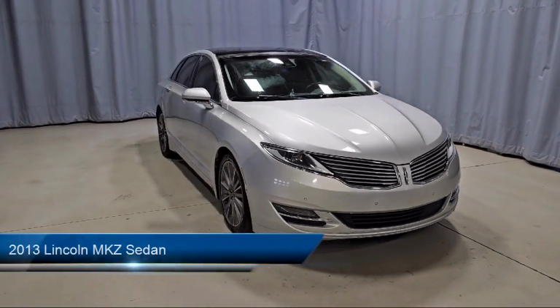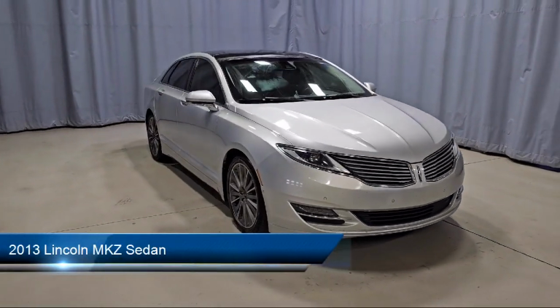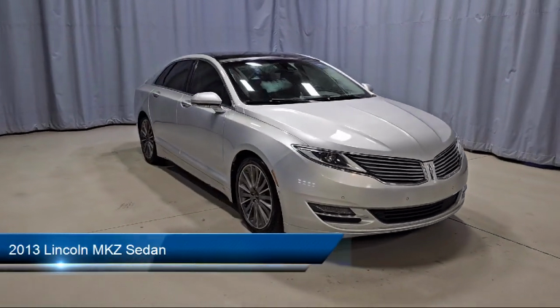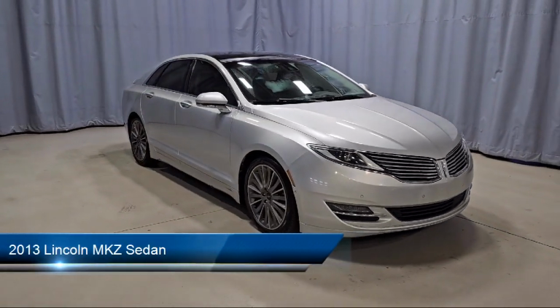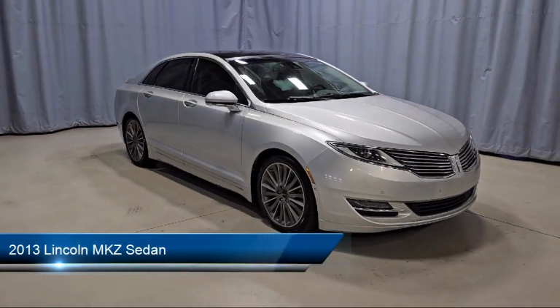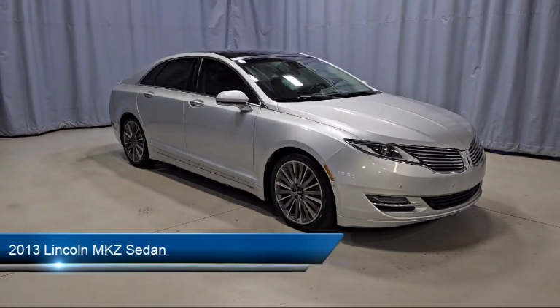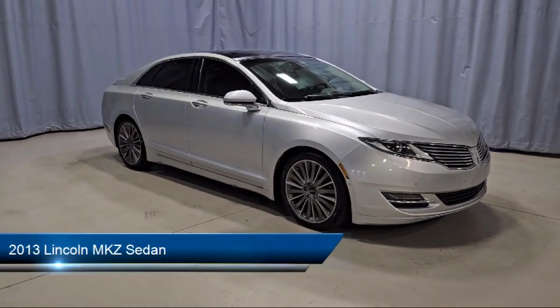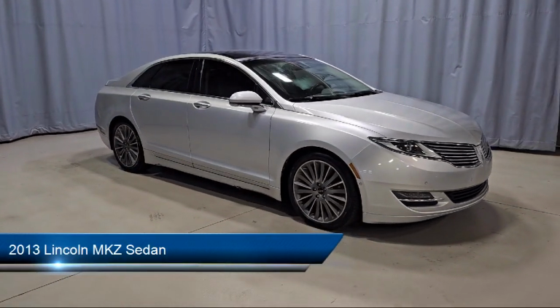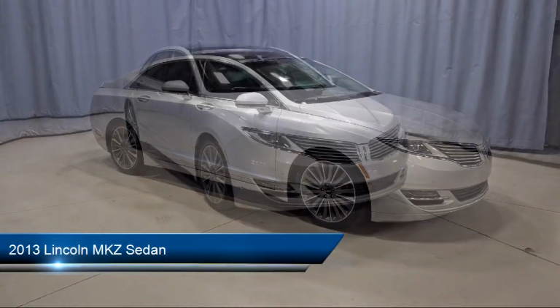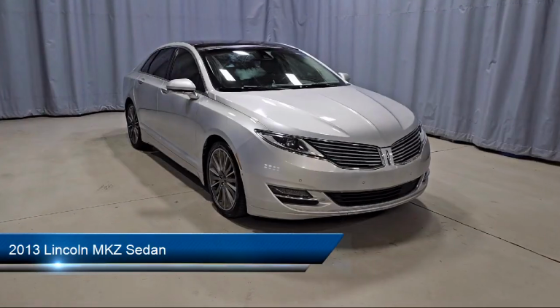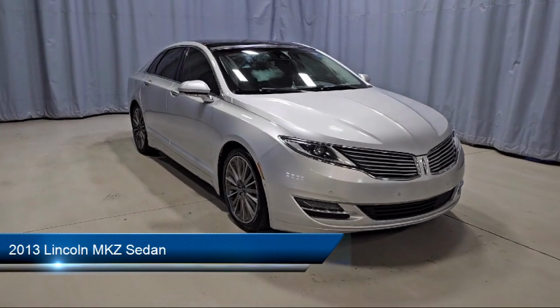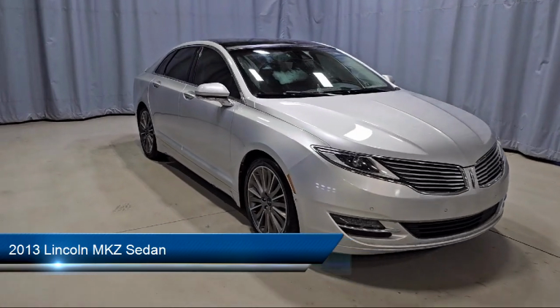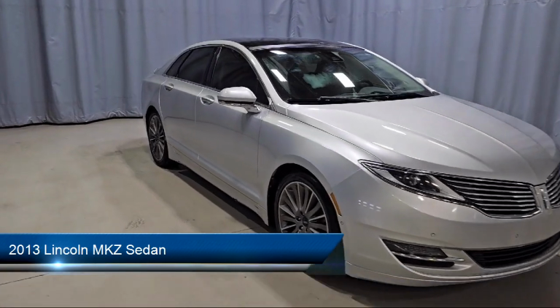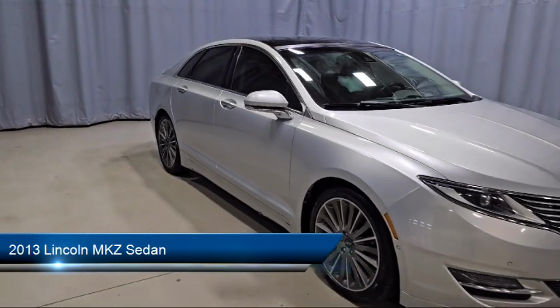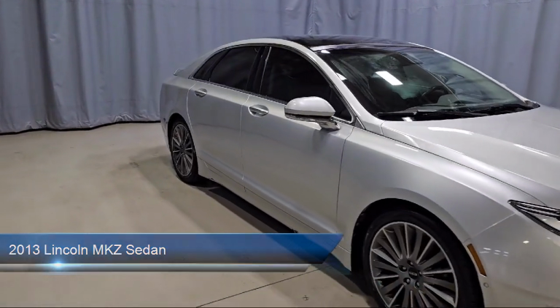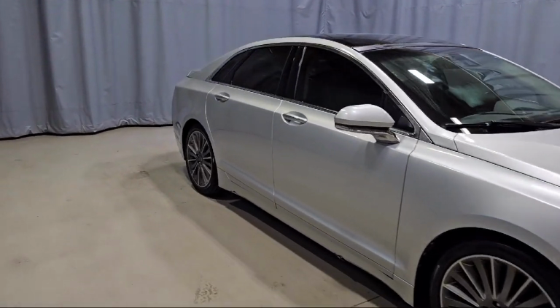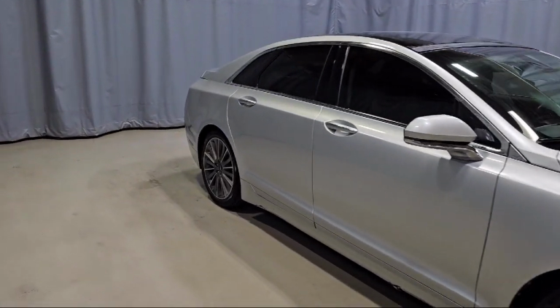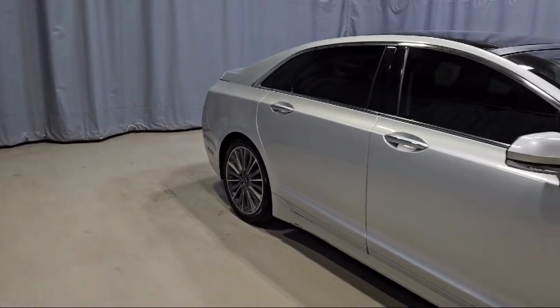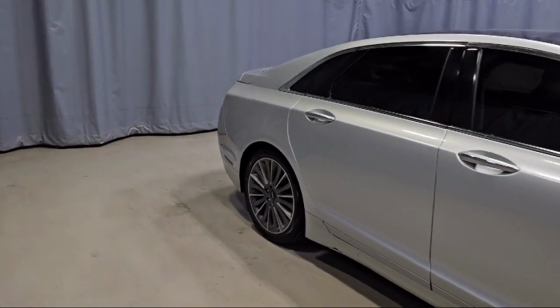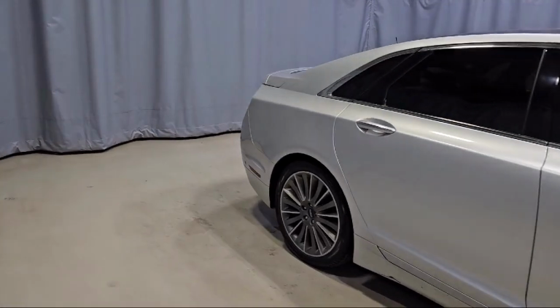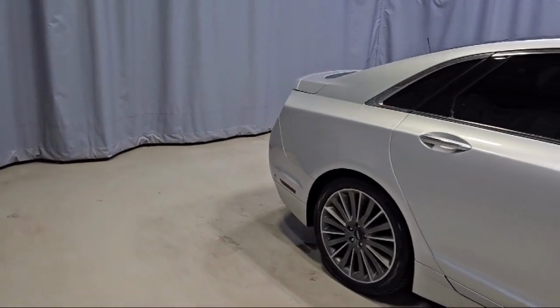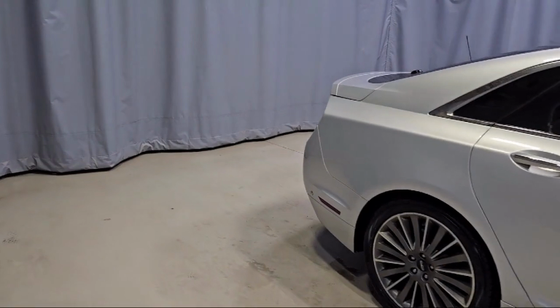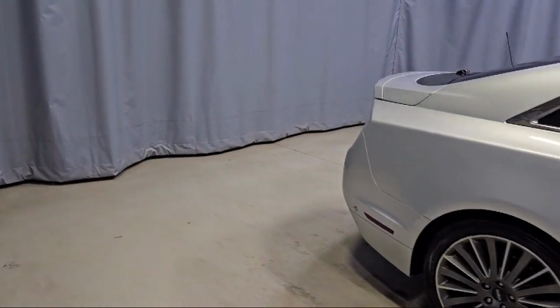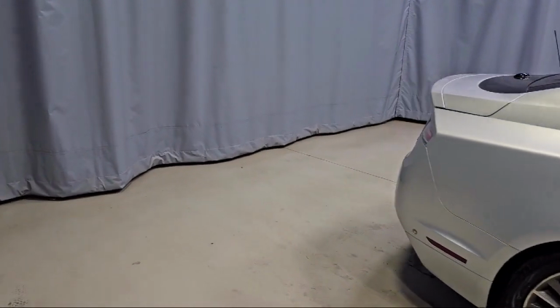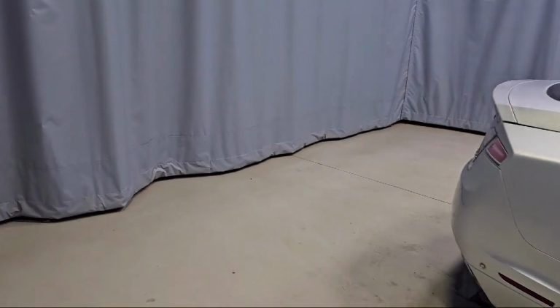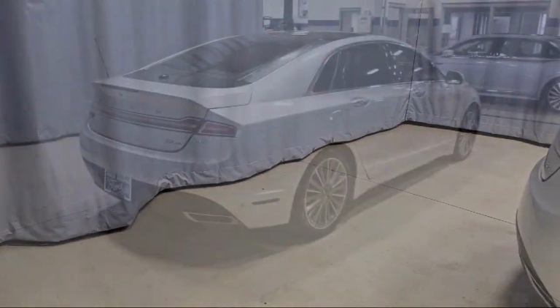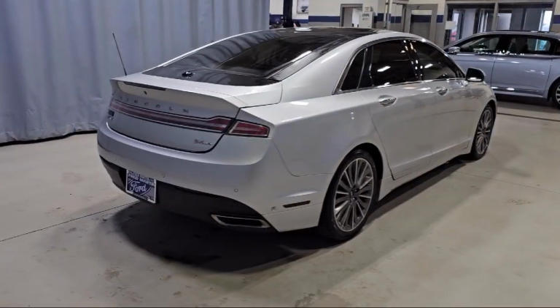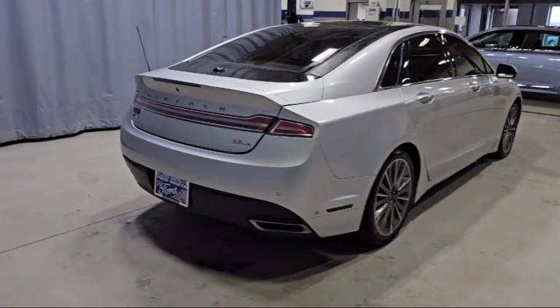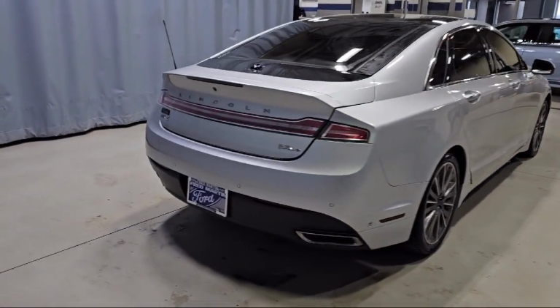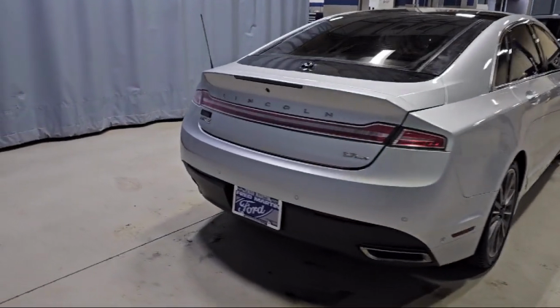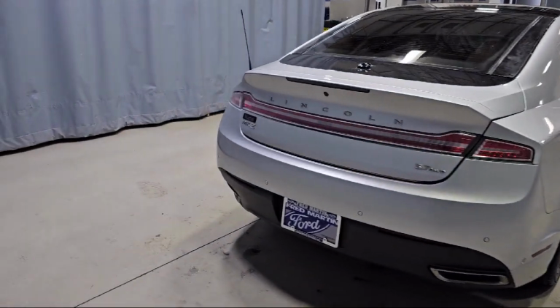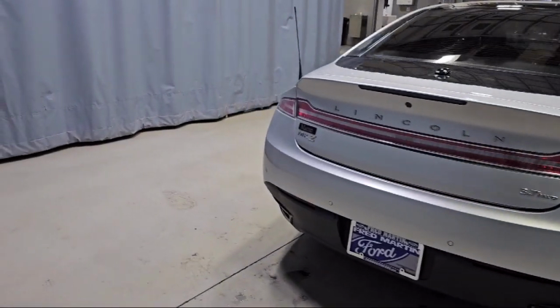It comes equipped with a garage door transmitter, wood door panel insert, leather steering wheel with auto tilt-away, wood dashboard insert, keyless entry, and Sirius XM satellite radio.